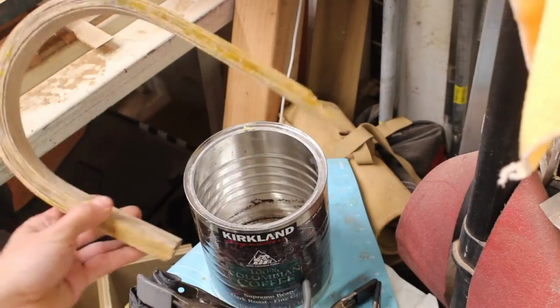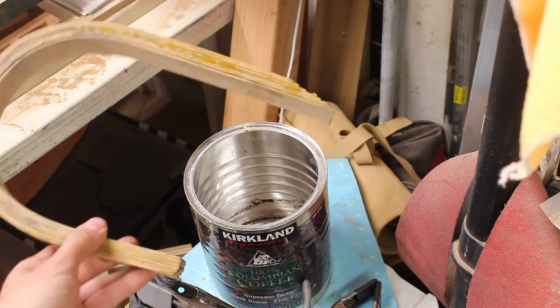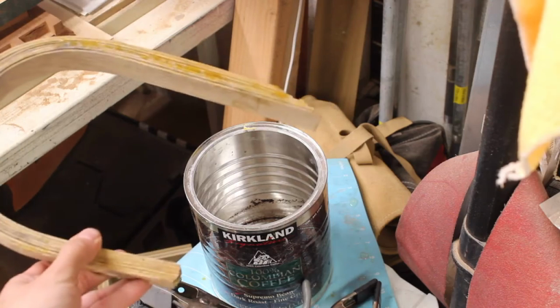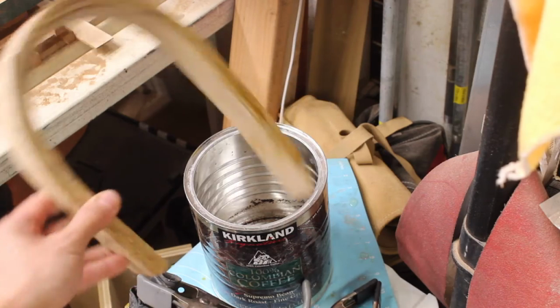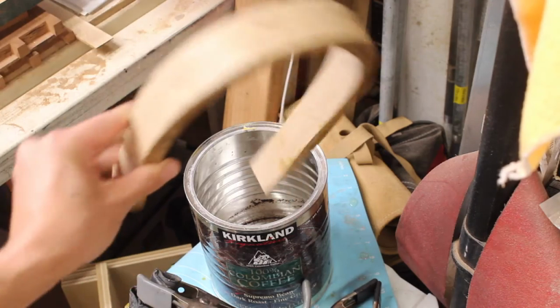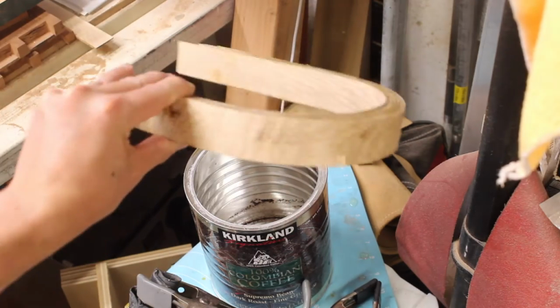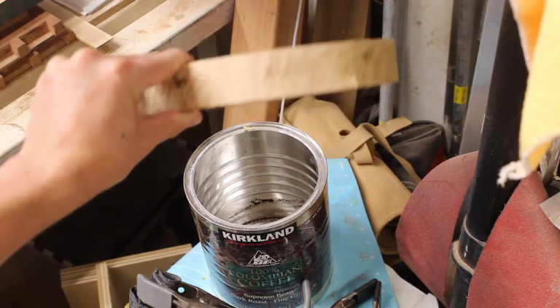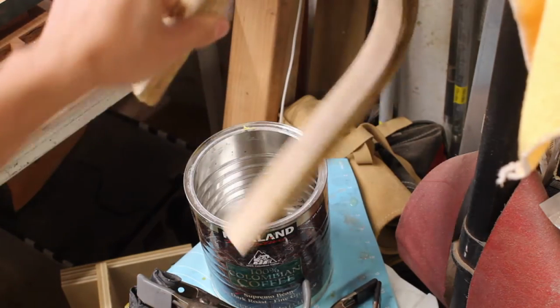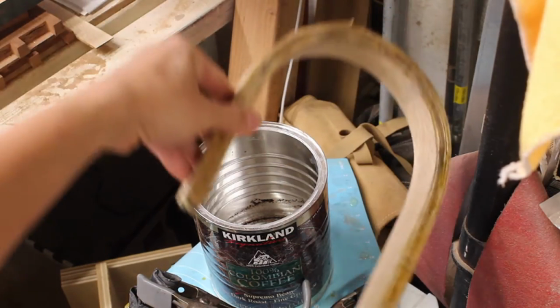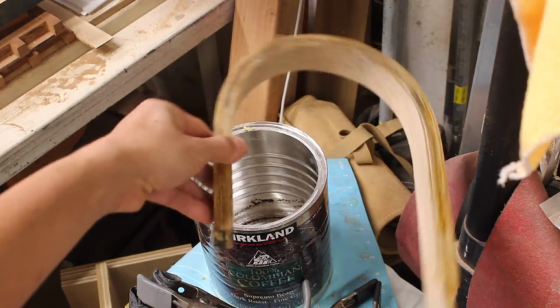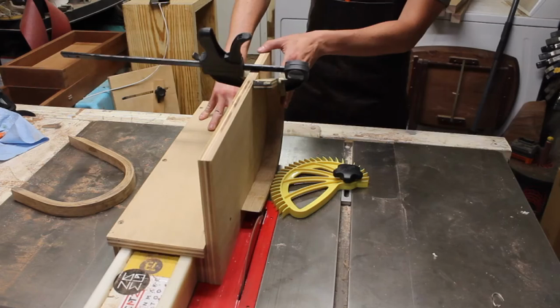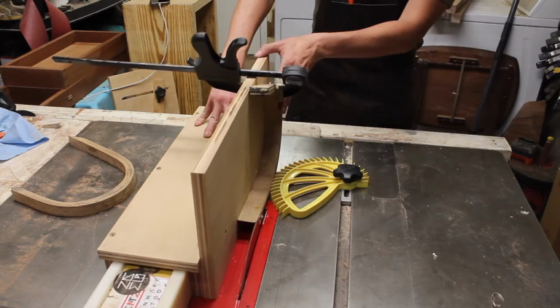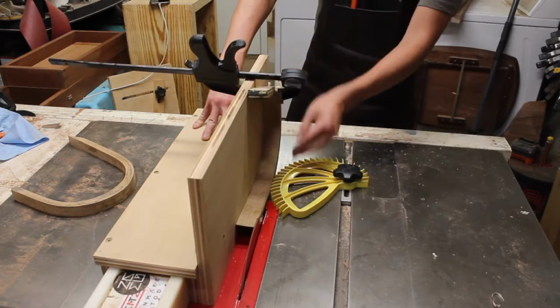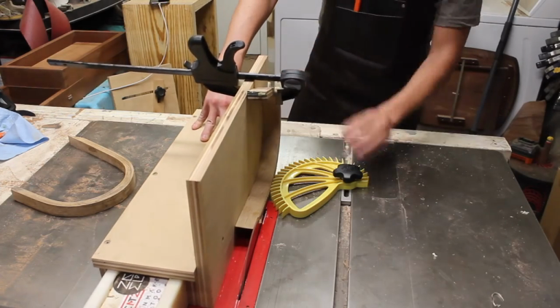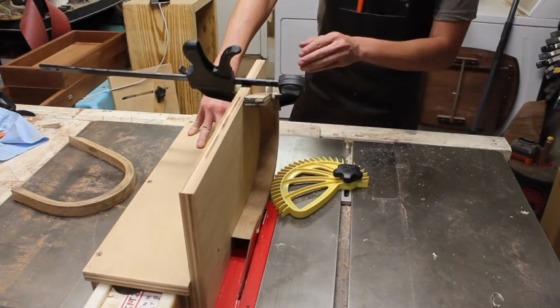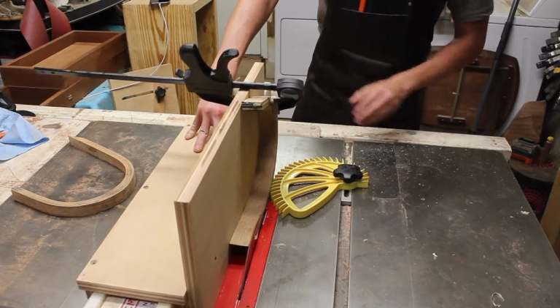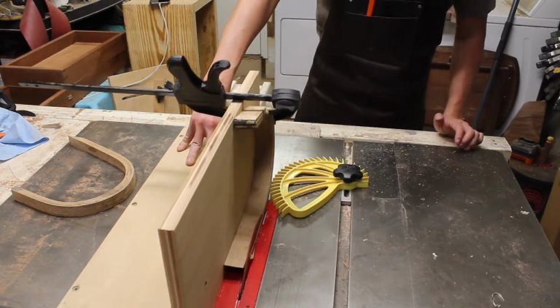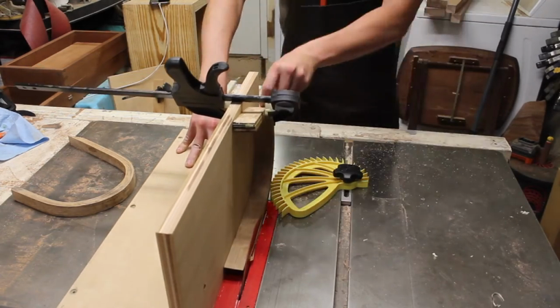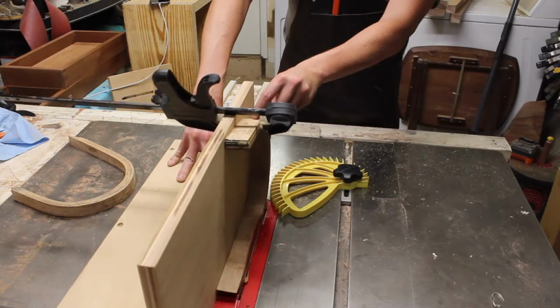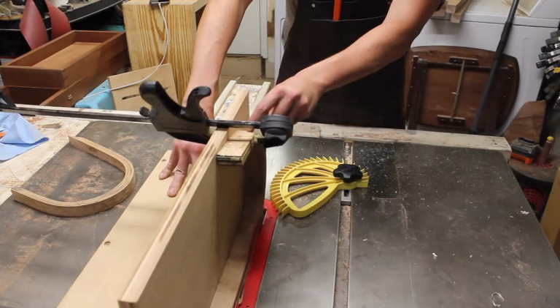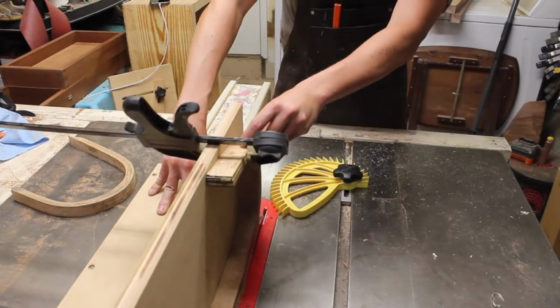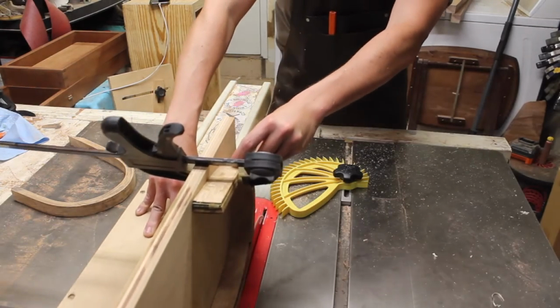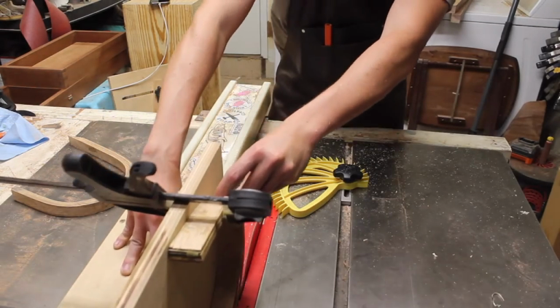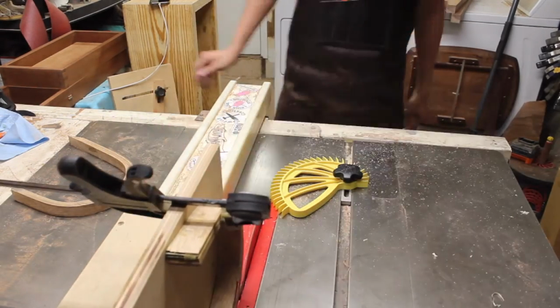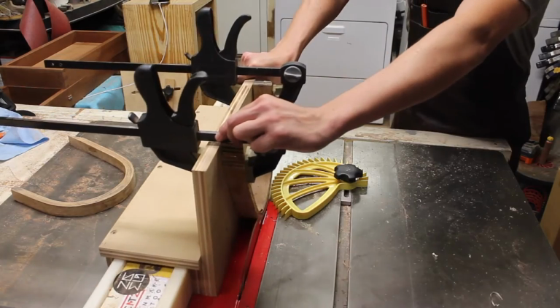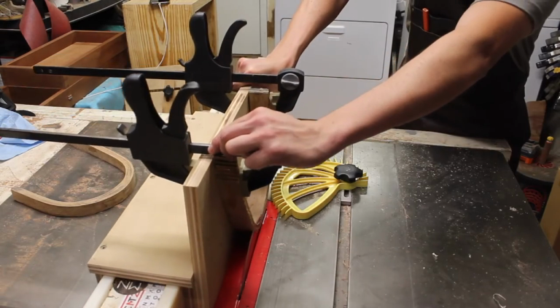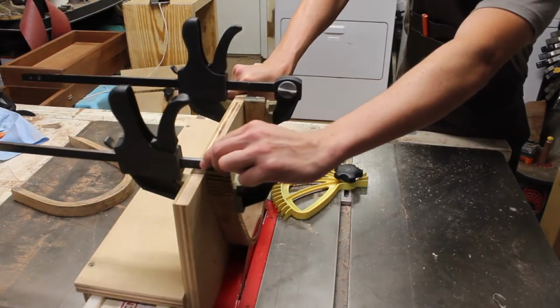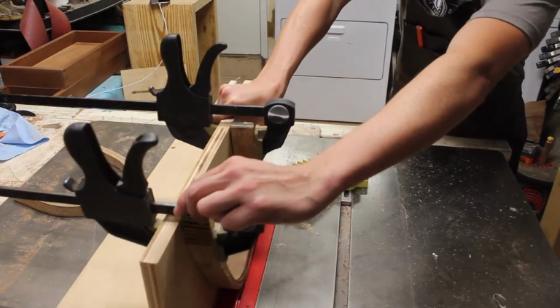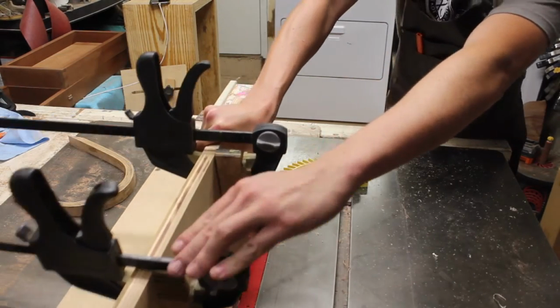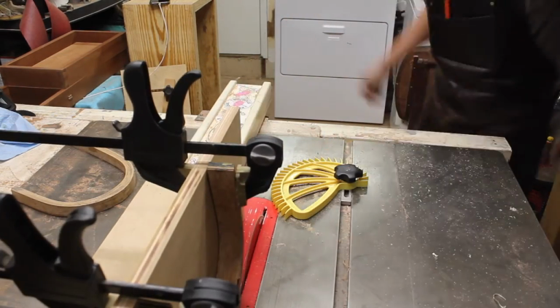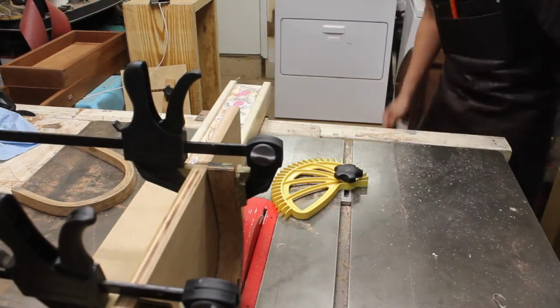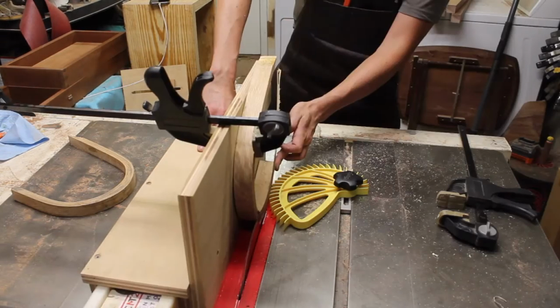After a full cure of about one day, I'm going to go back to the table saw and trim up one side using a bevel jig, and also trim up the other side once I have a reference edge.